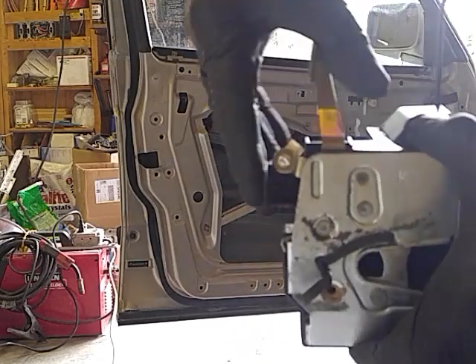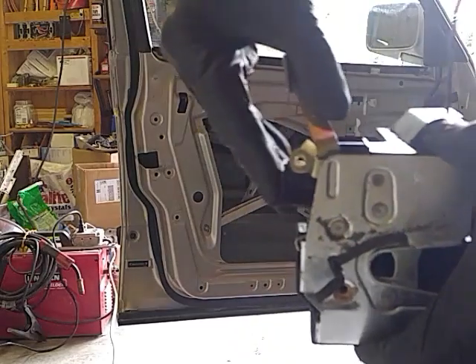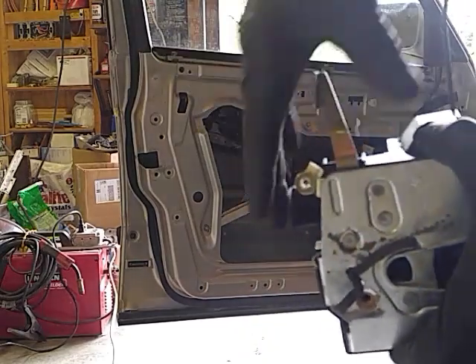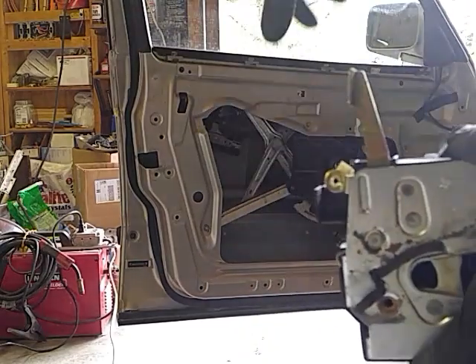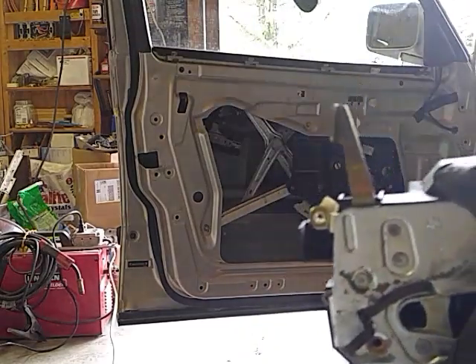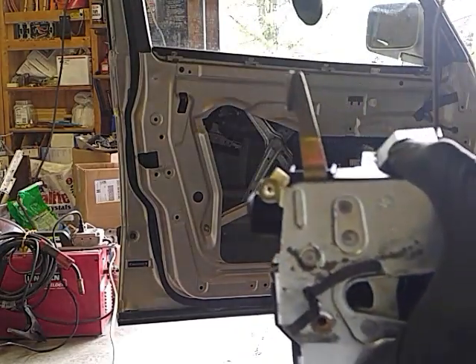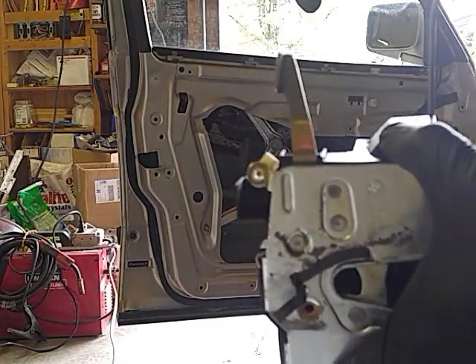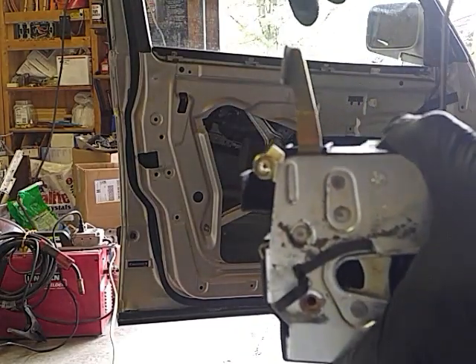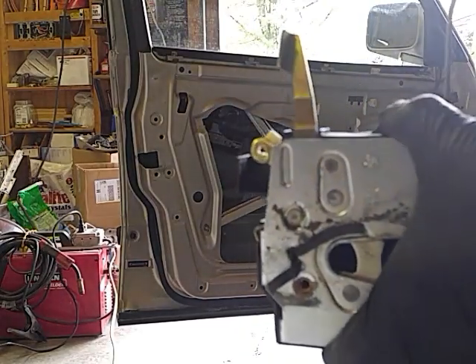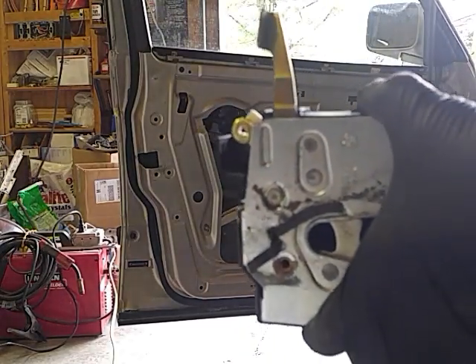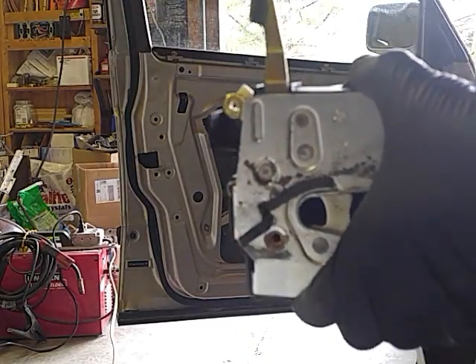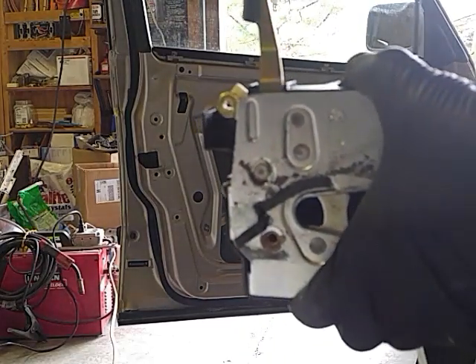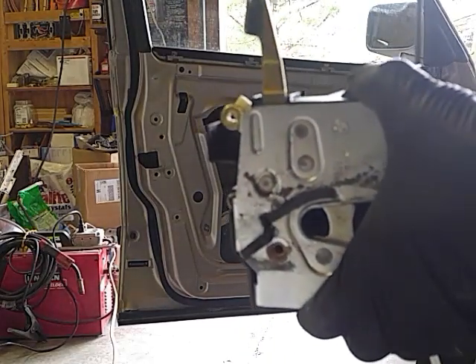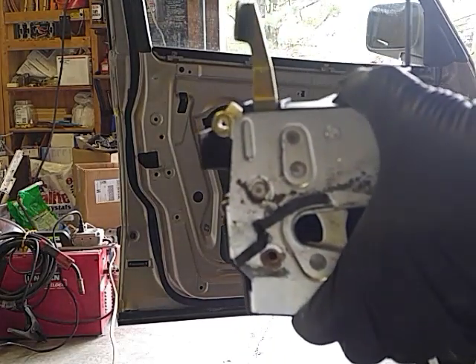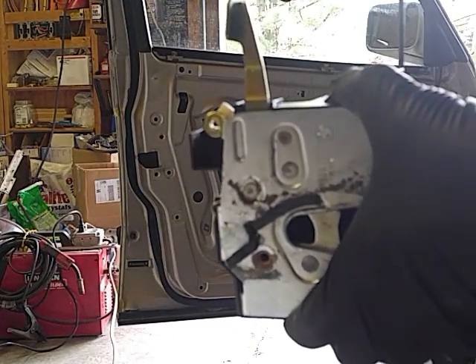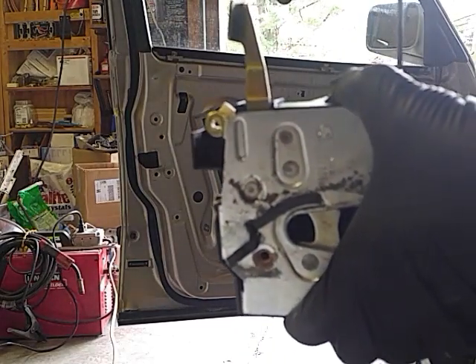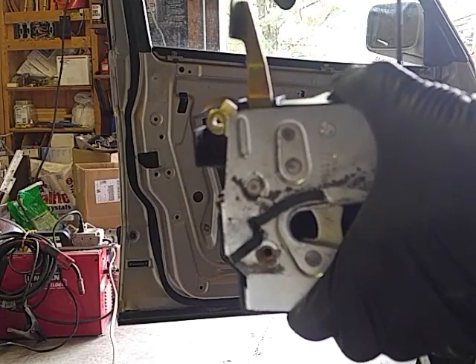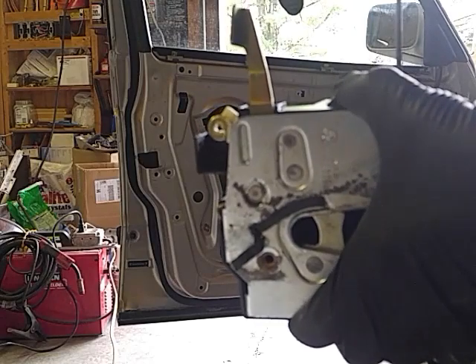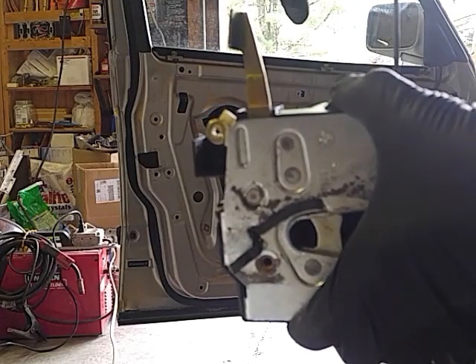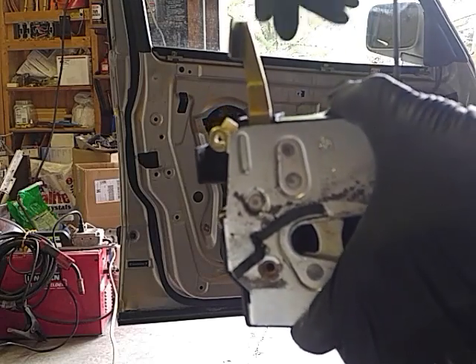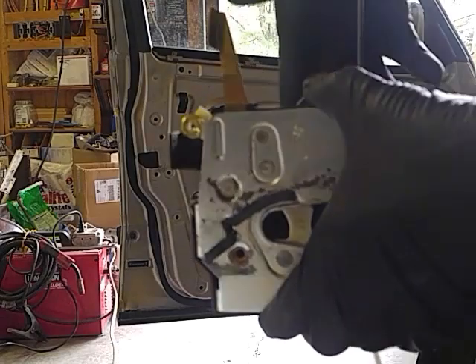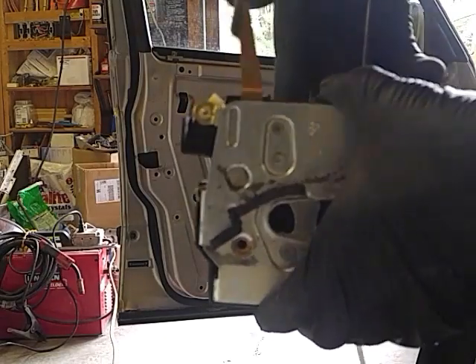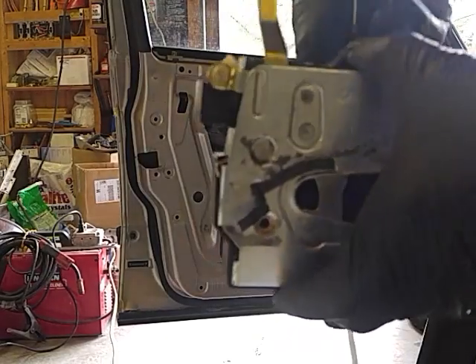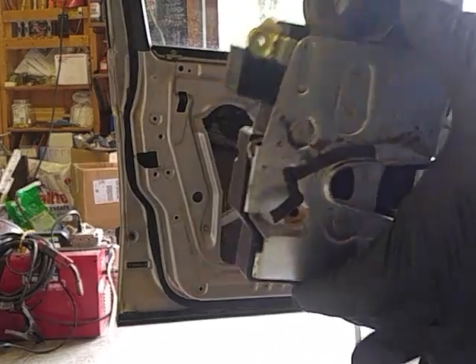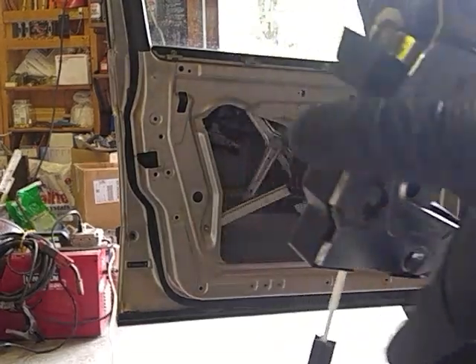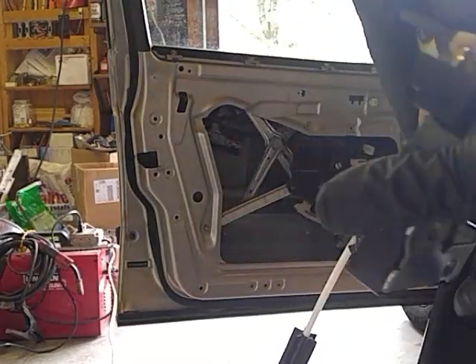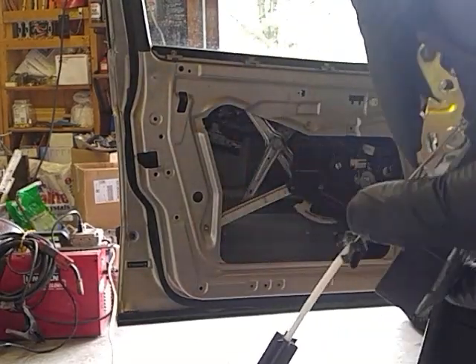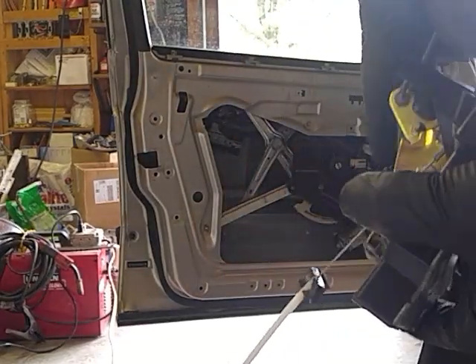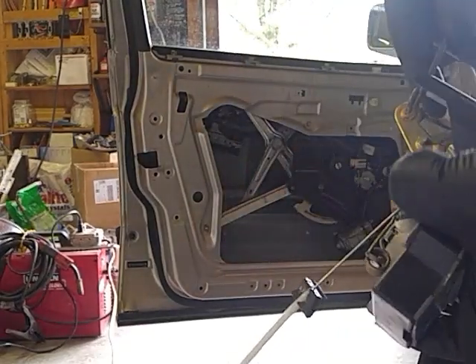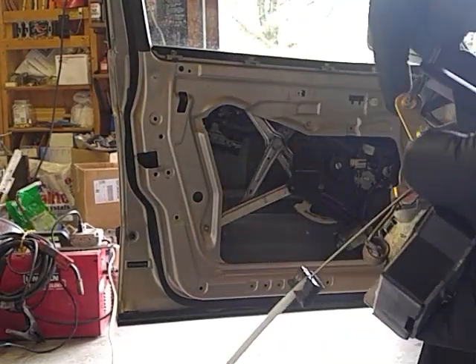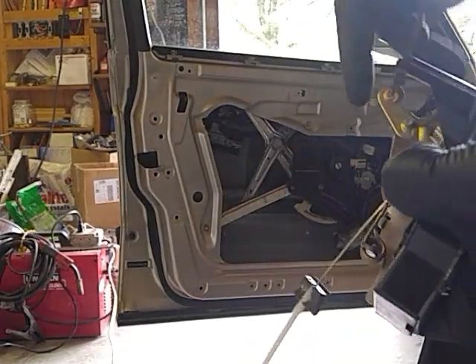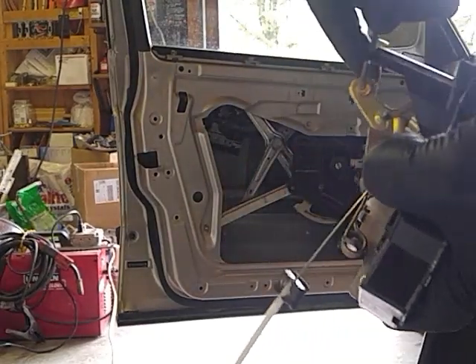Now this has got some electronic gizmo system. You would not believe what's doing inside that door — solenoids and relays and micro-switches, way too complicated. Electronic nightmare.